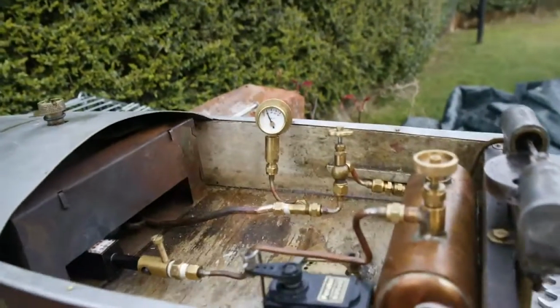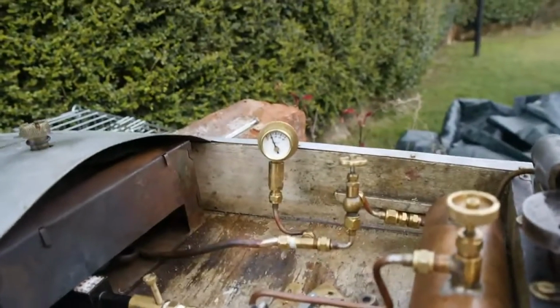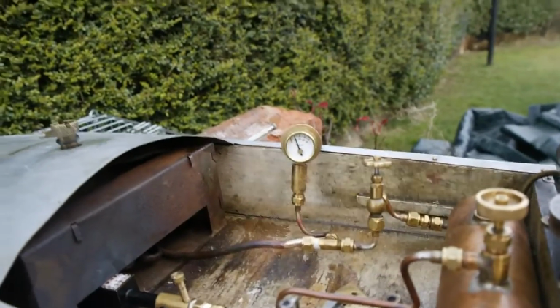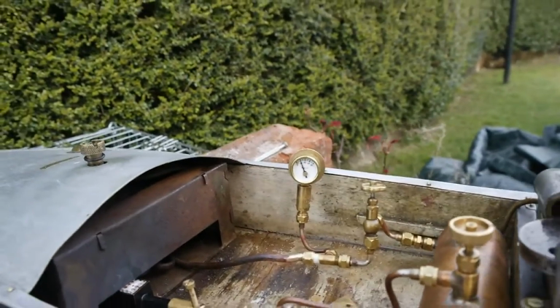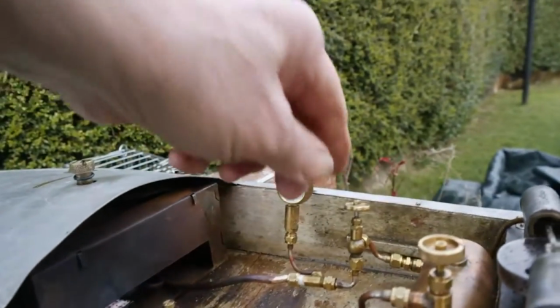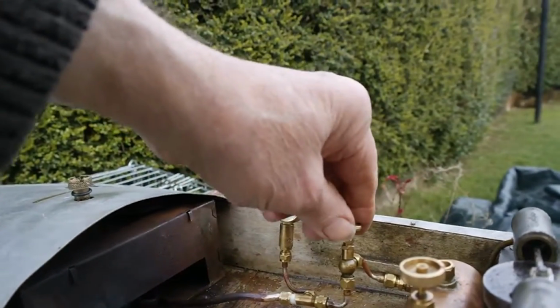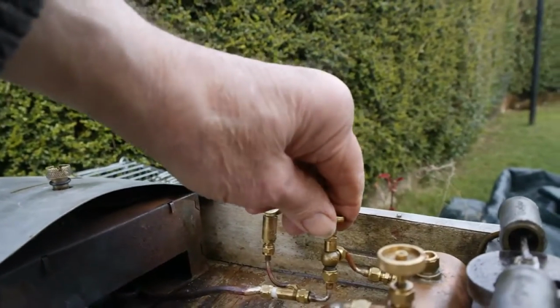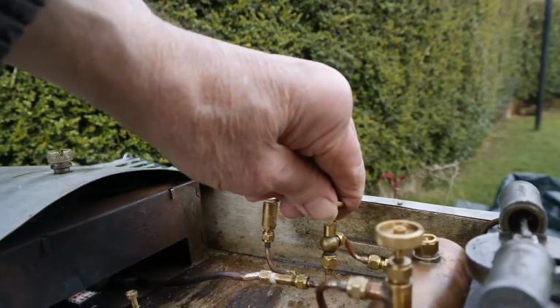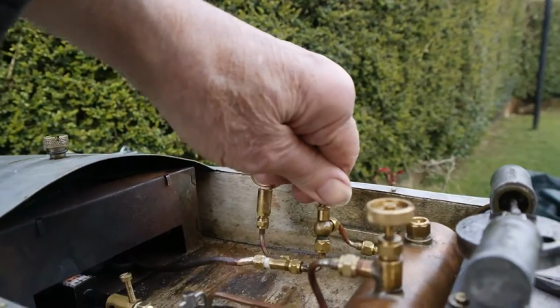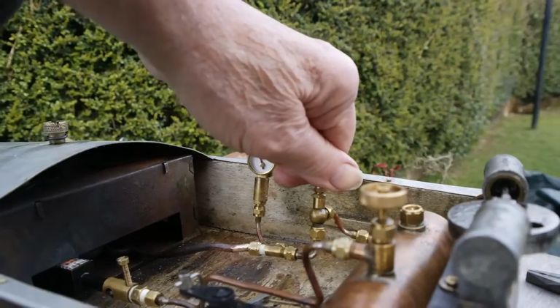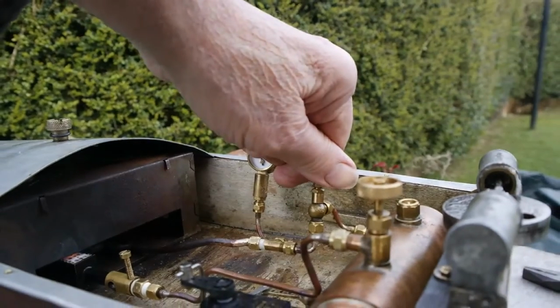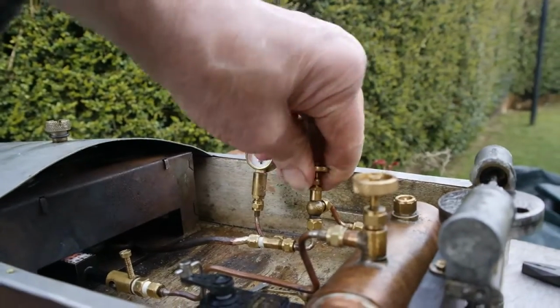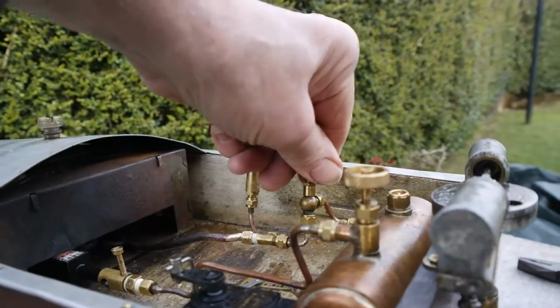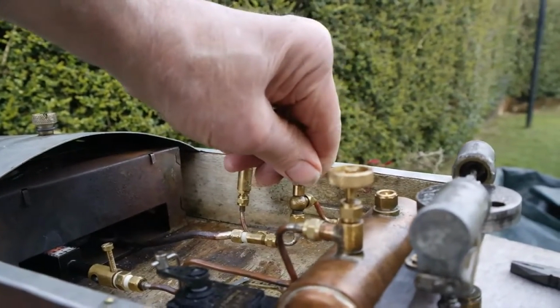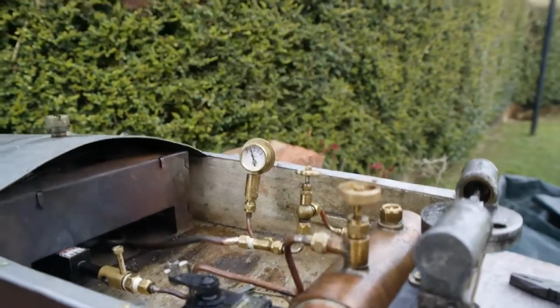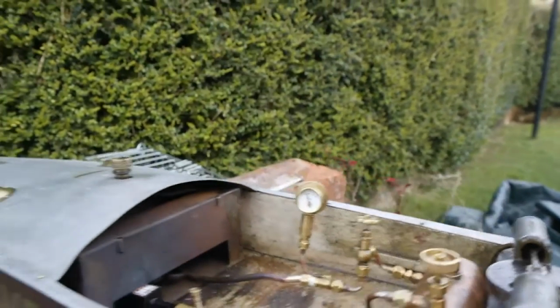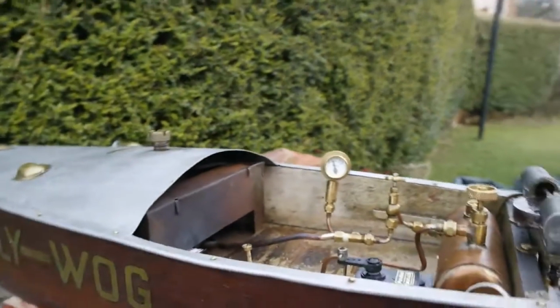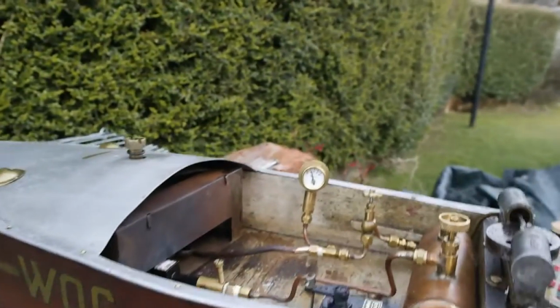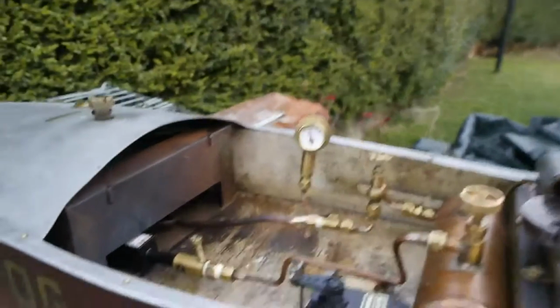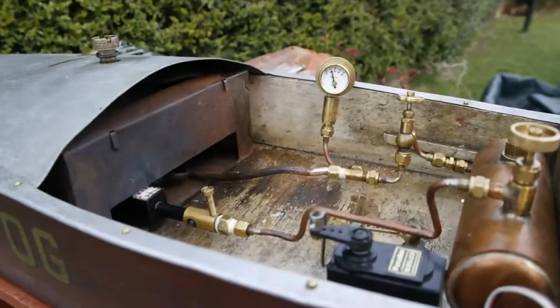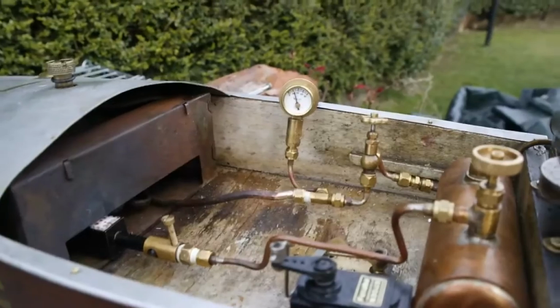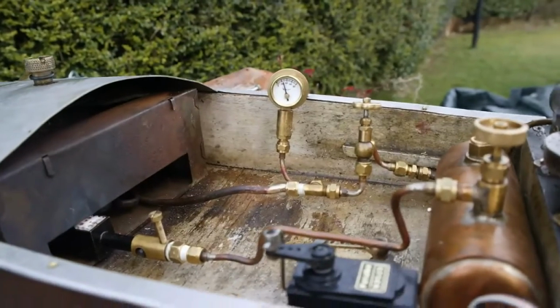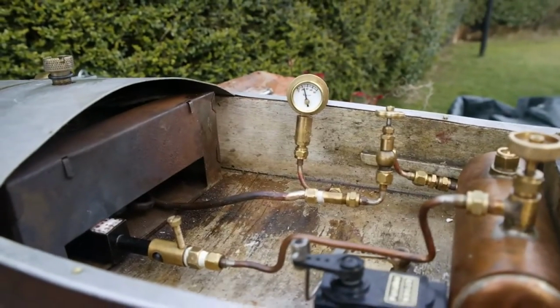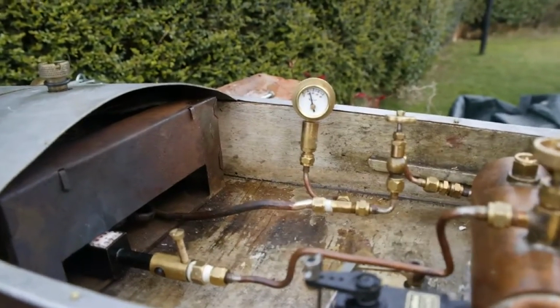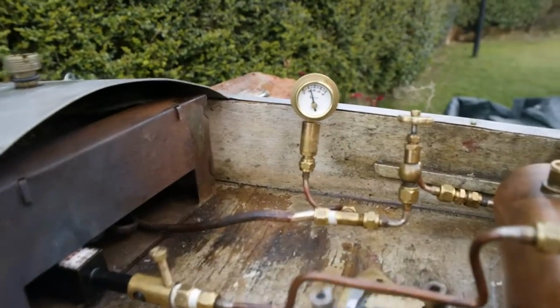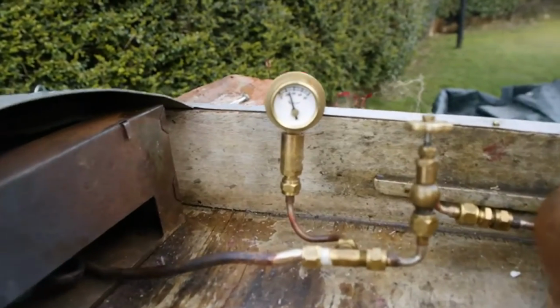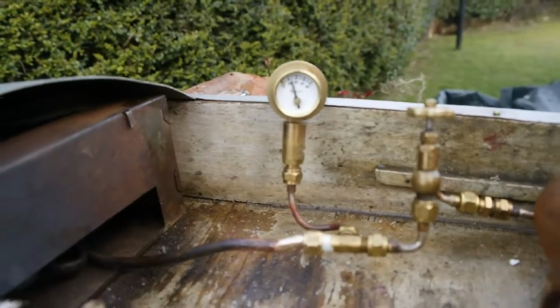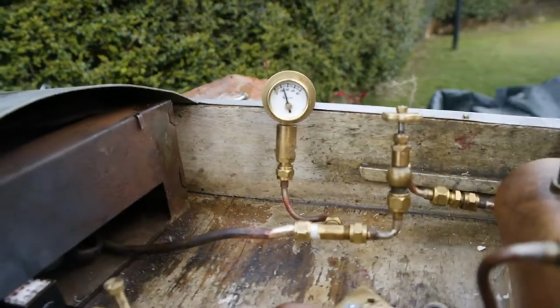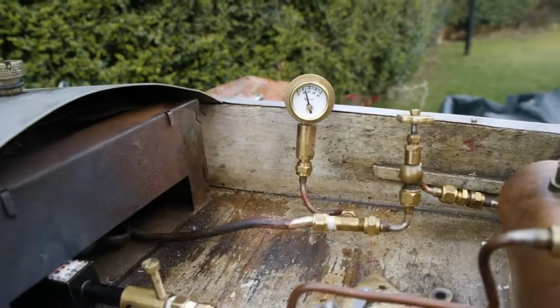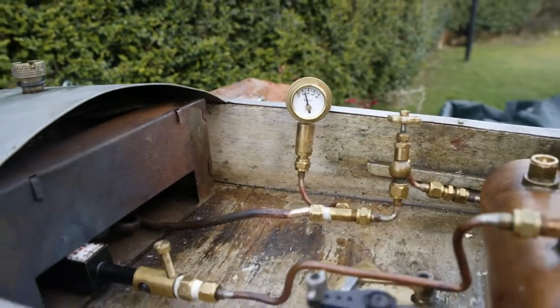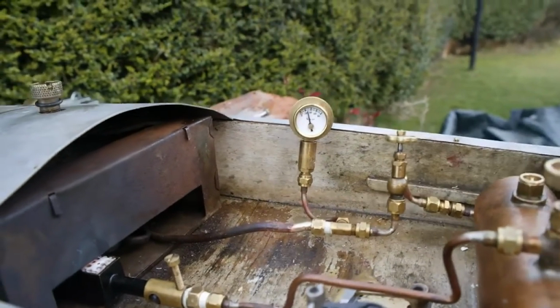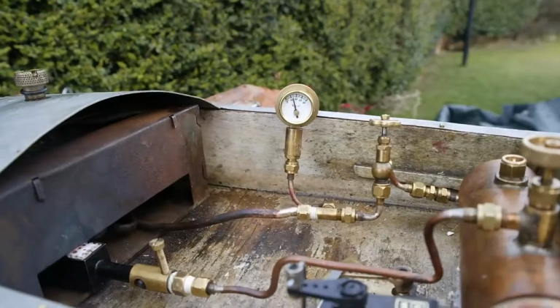What we're going to do is open the steam control valve just to purge it a little bit, and then put it back. When she gets to about 30 to 40 psi we can actually run her and see what happens.